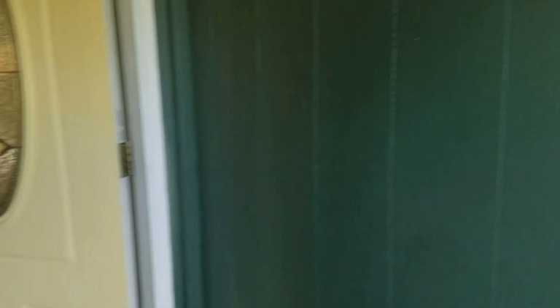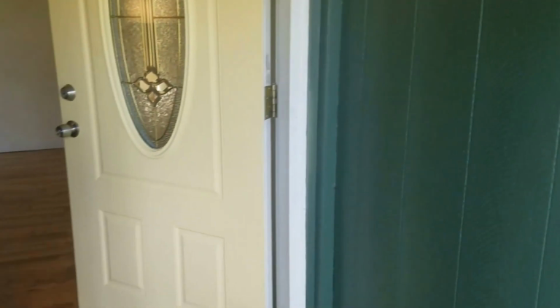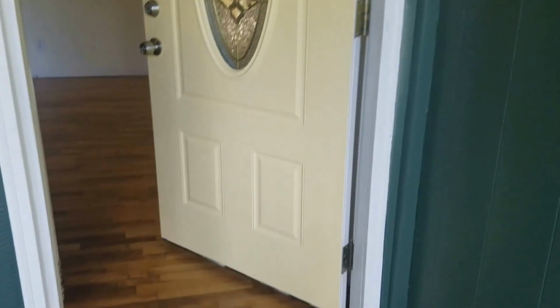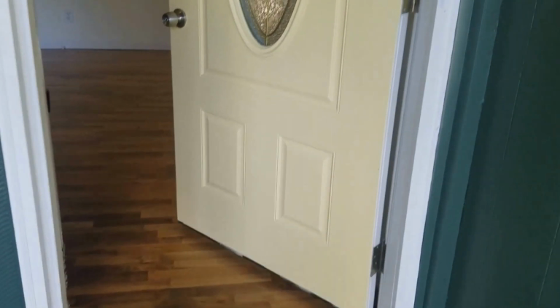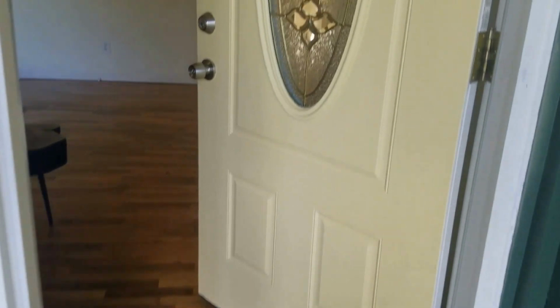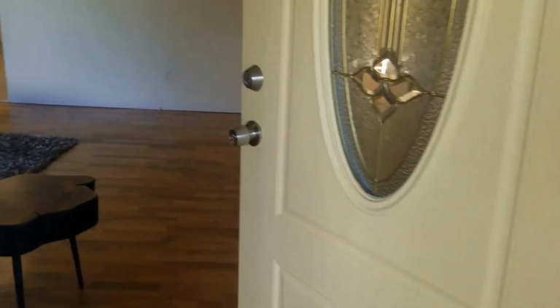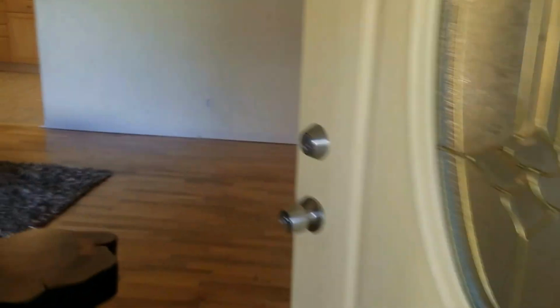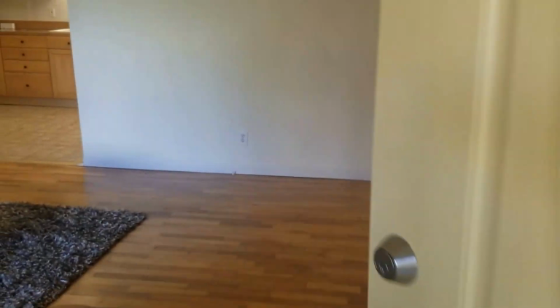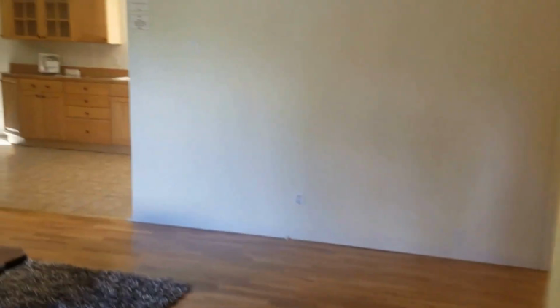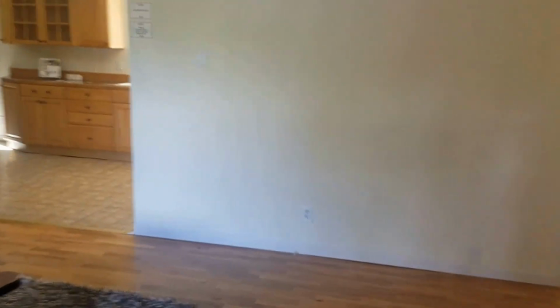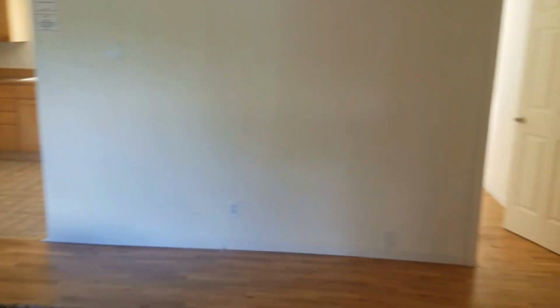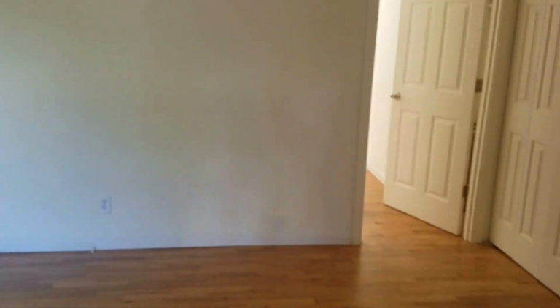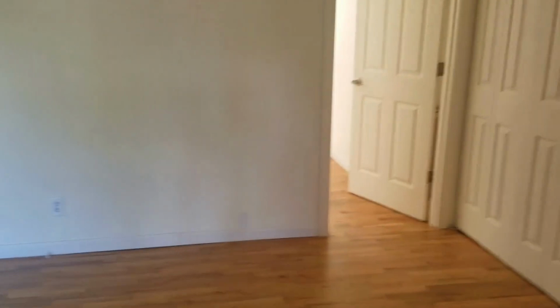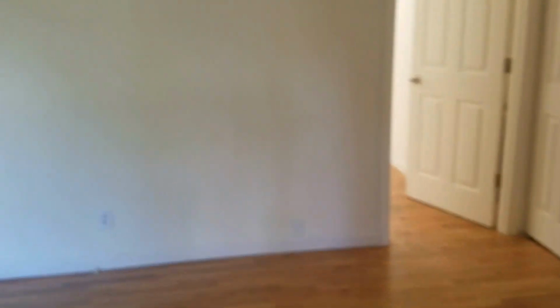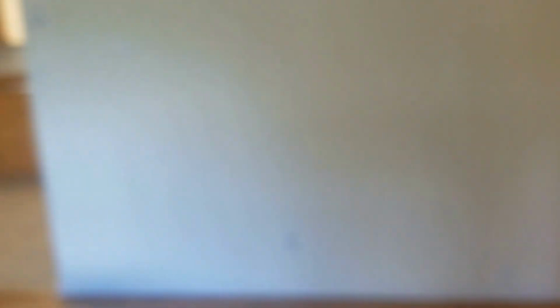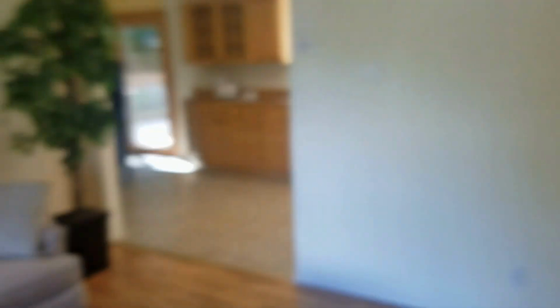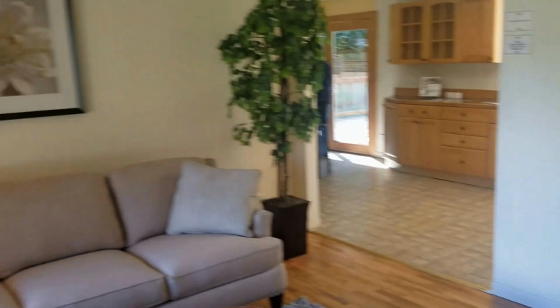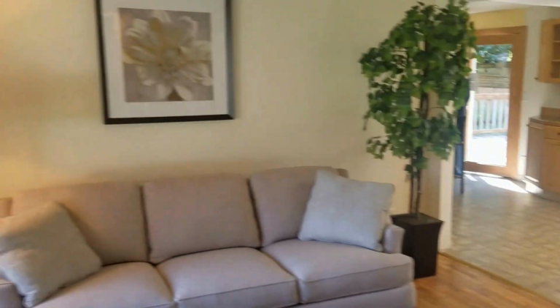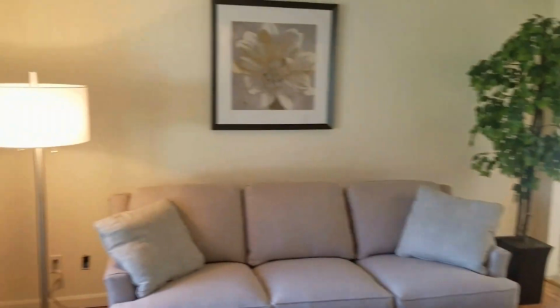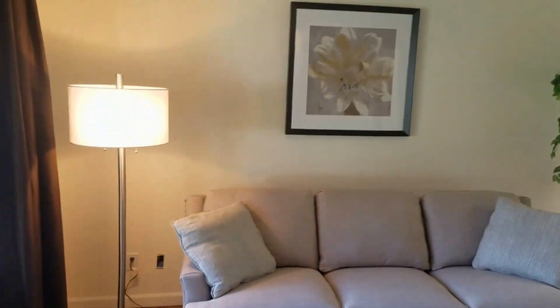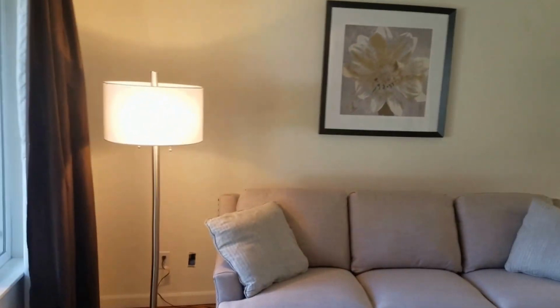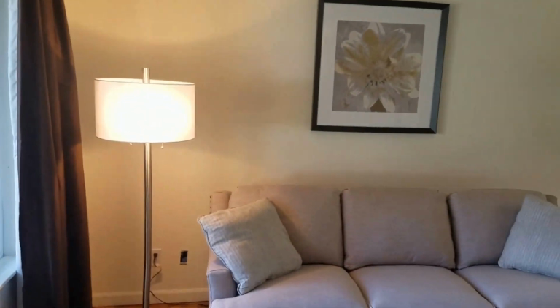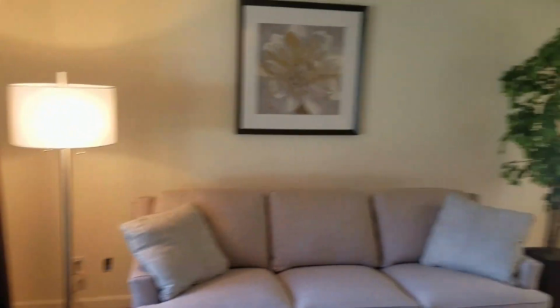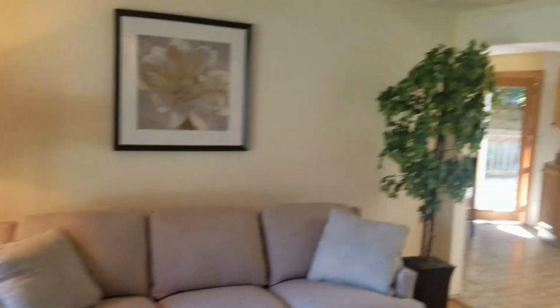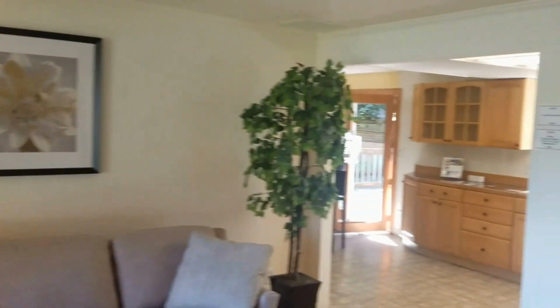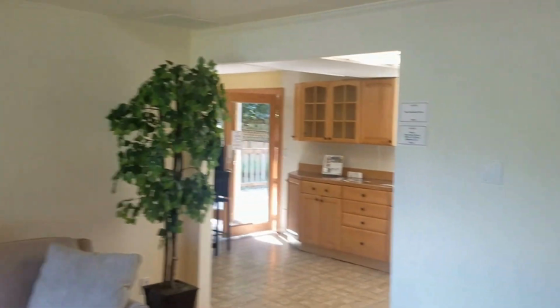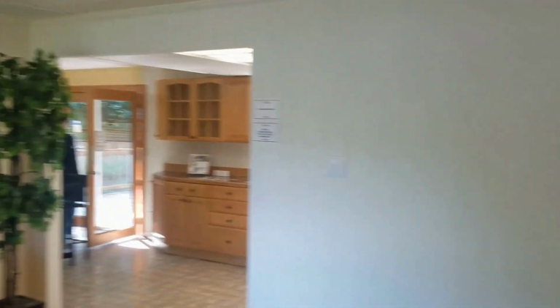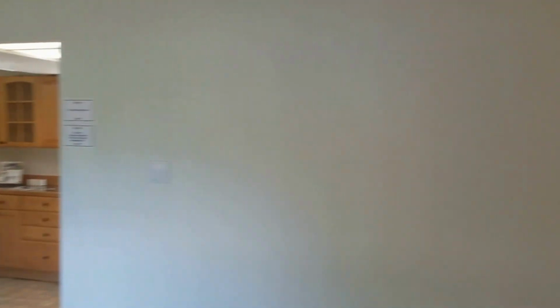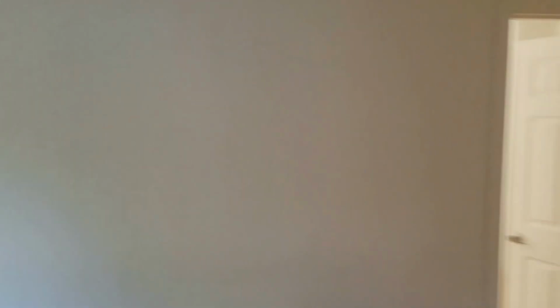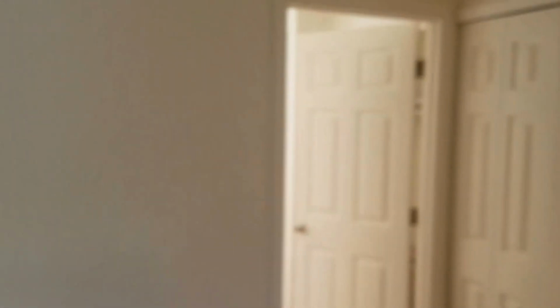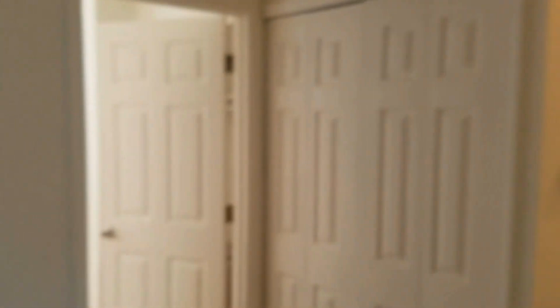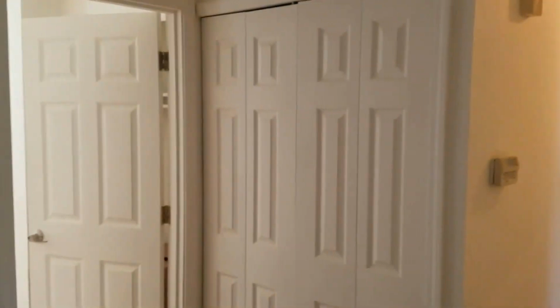Let's go in and take a look. Hardwood floor entry, the living room here, and a closet.